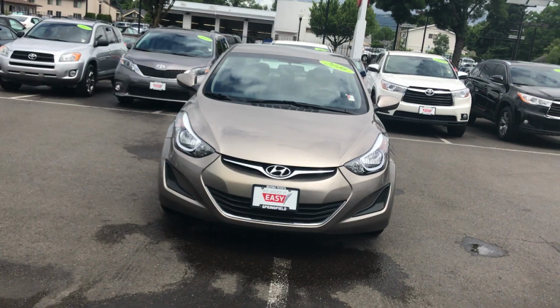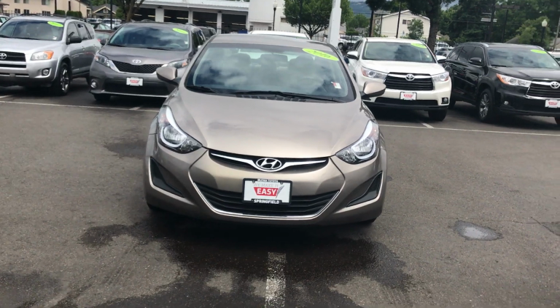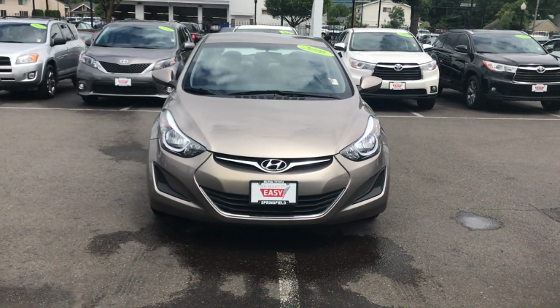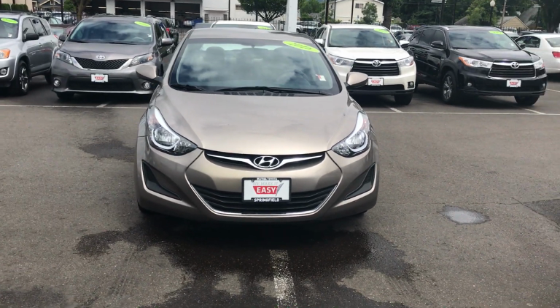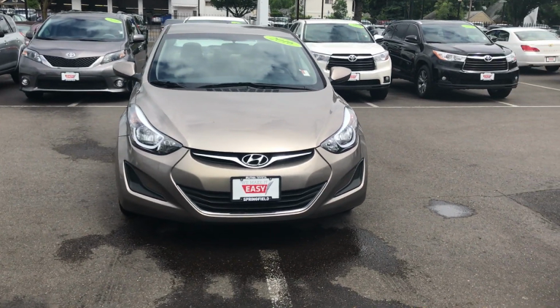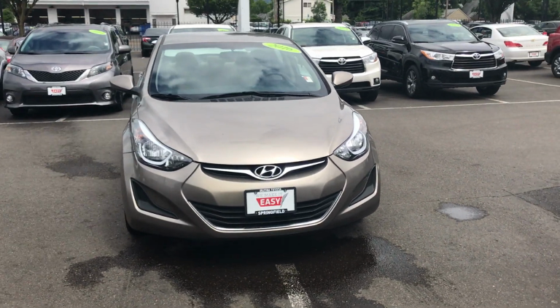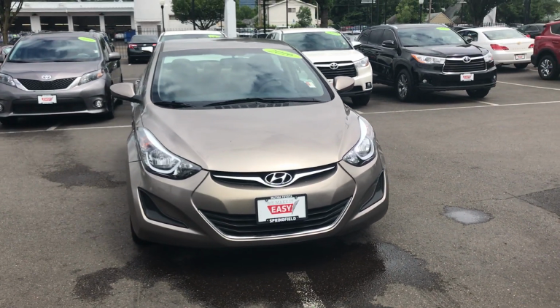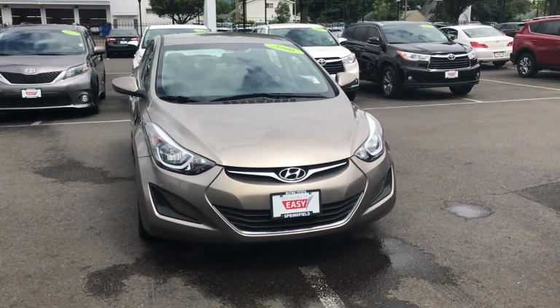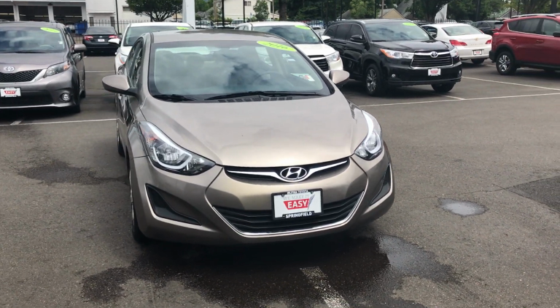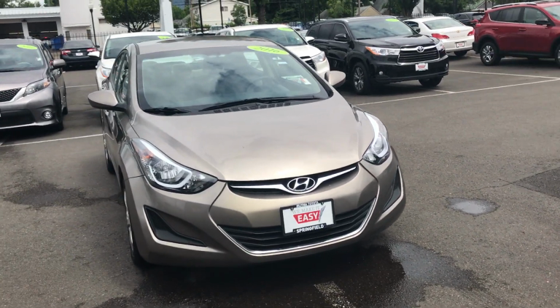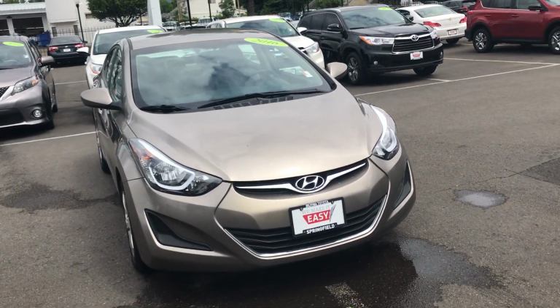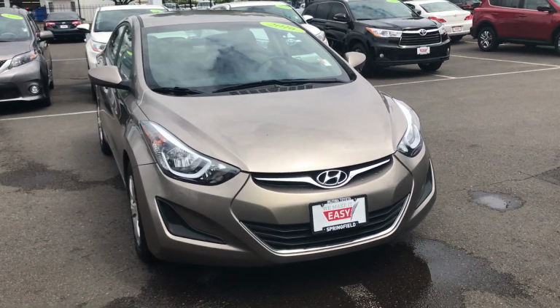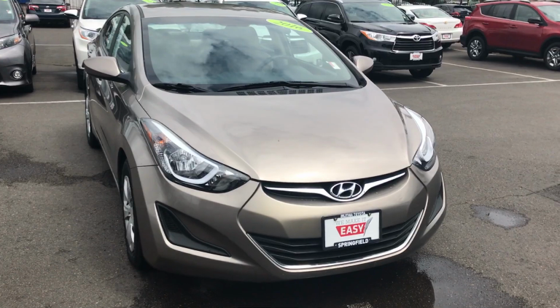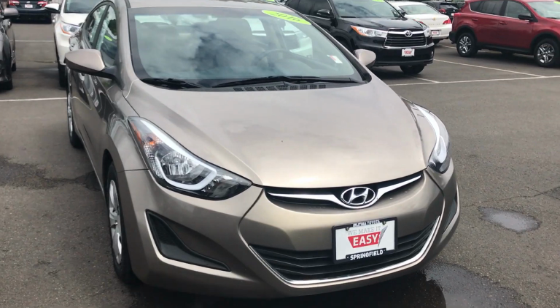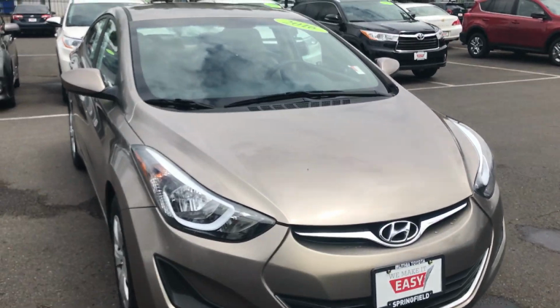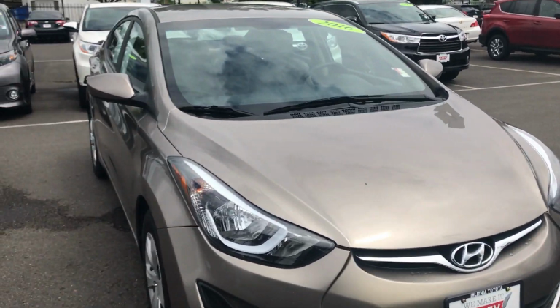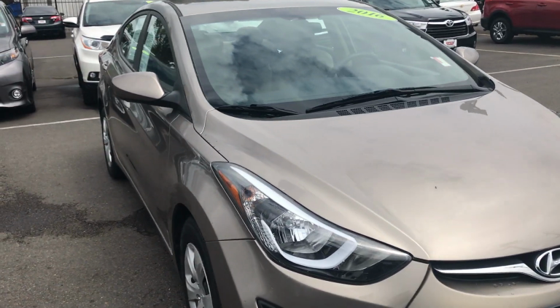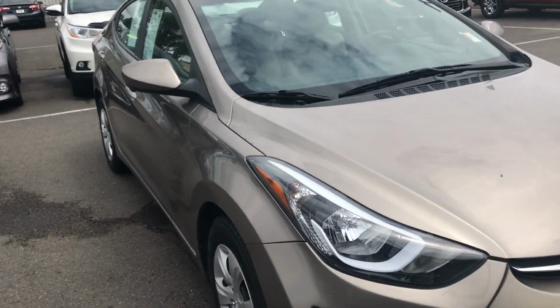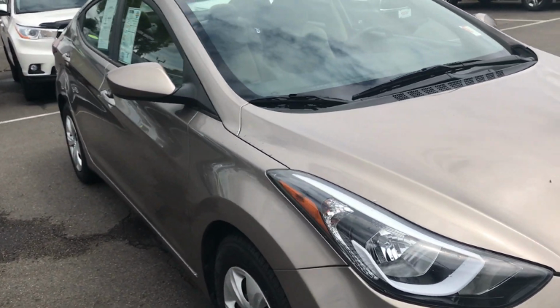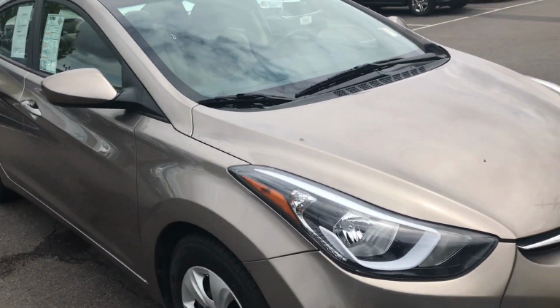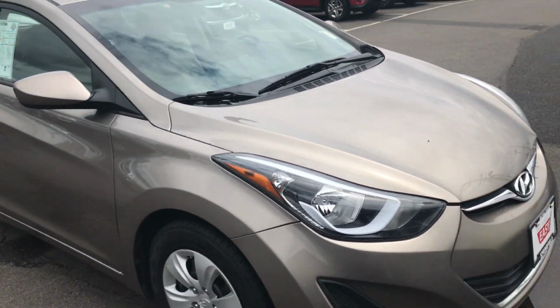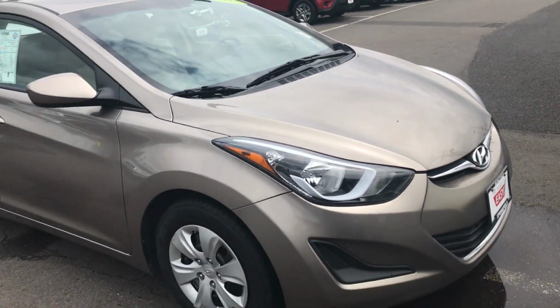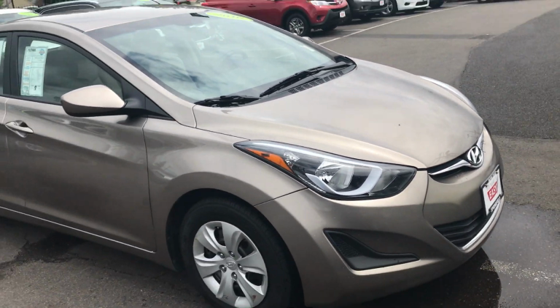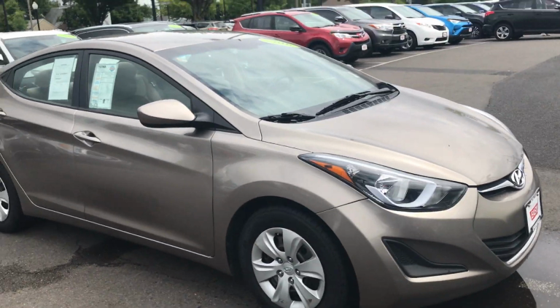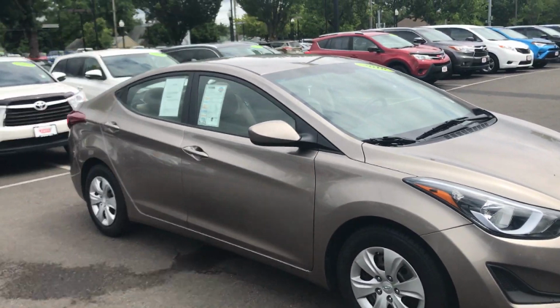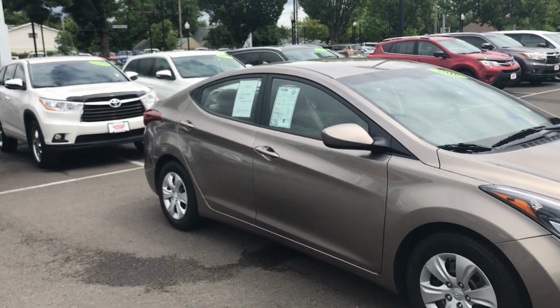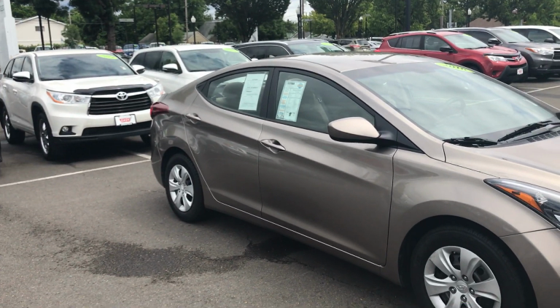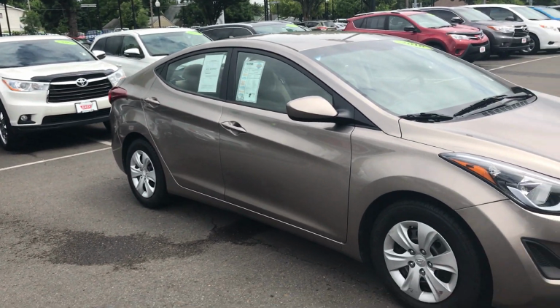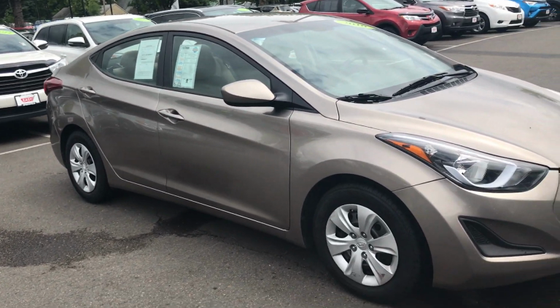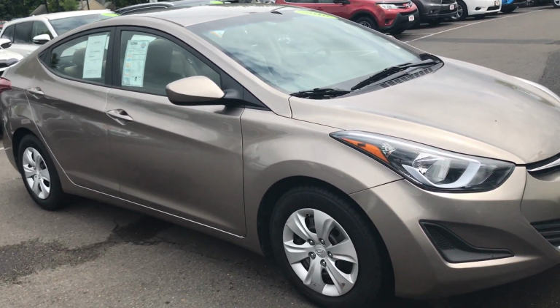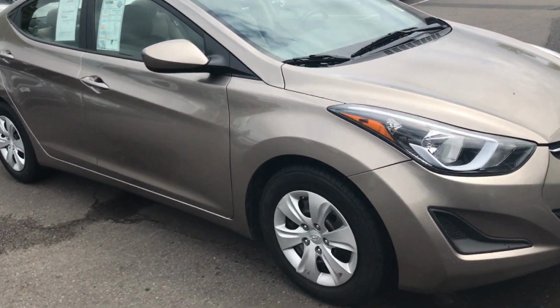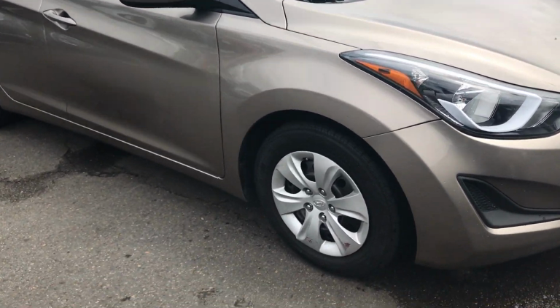This is Tim at Lithia Toyota Springfield, shooting a quick video walk-around of the 2016 Hyundai Elantra. Just letting you know it is here in person, and also giving you a chance to see the vehicle without actually having to be here.